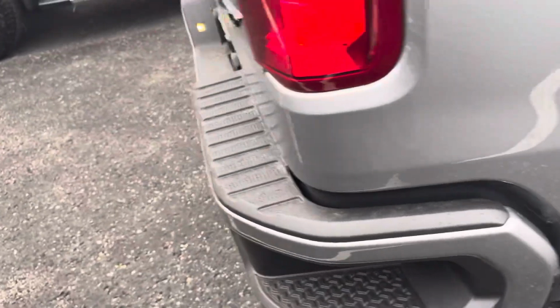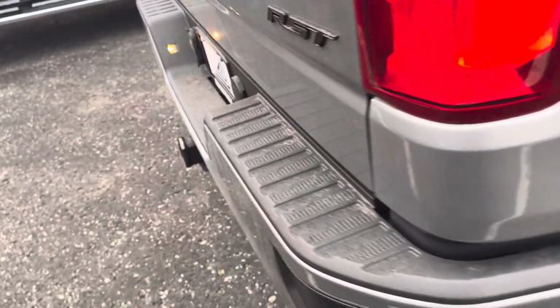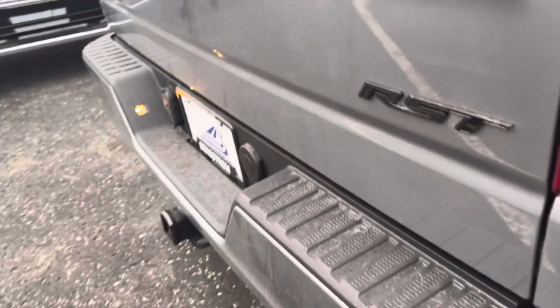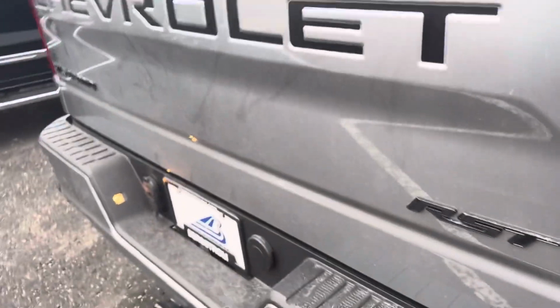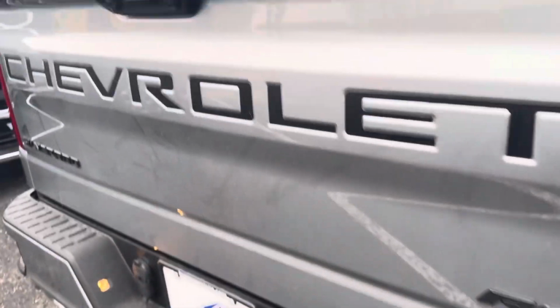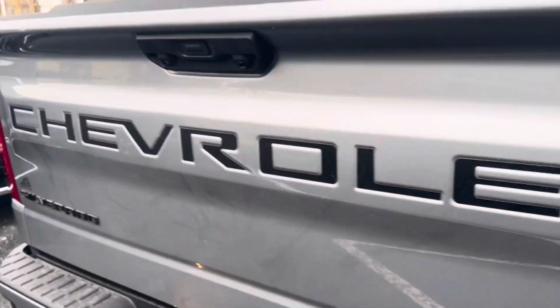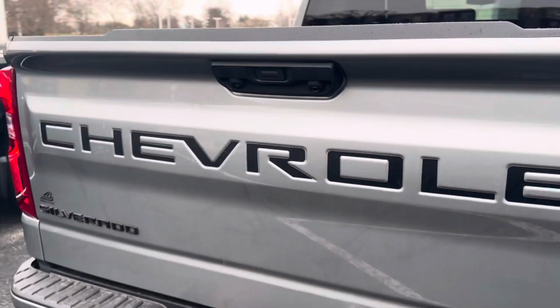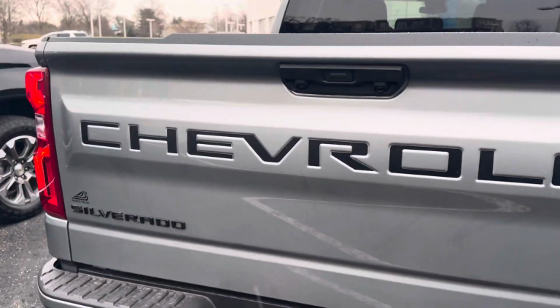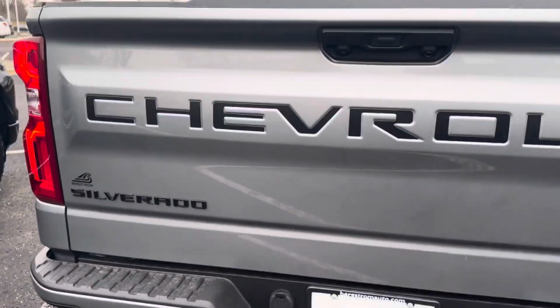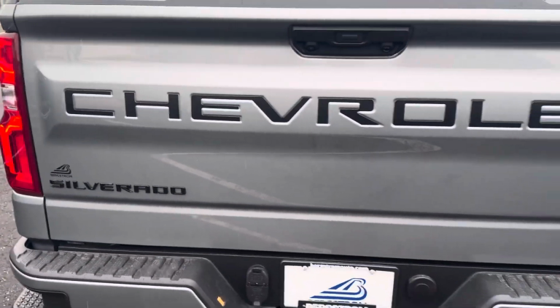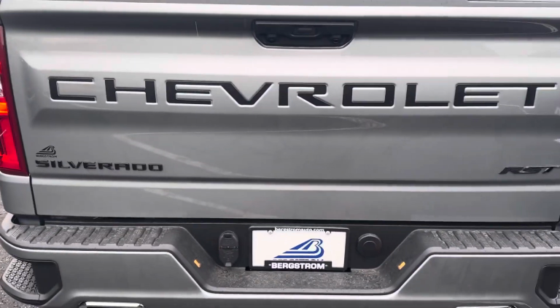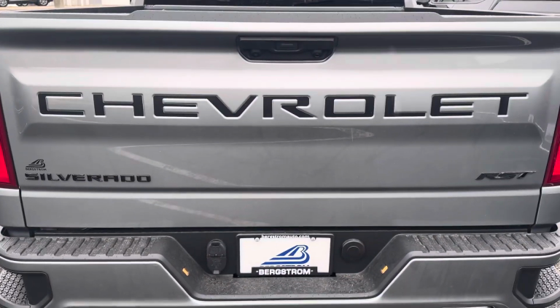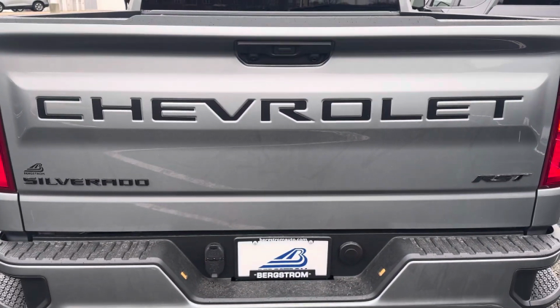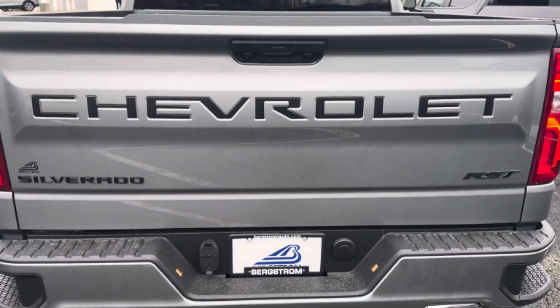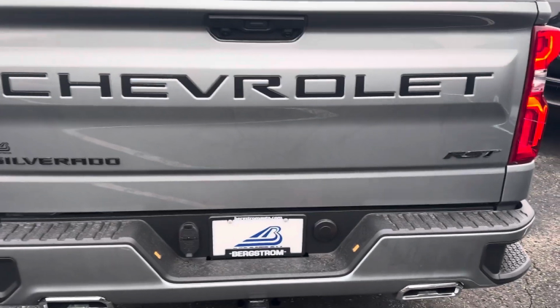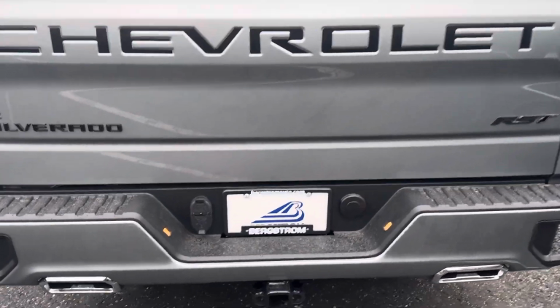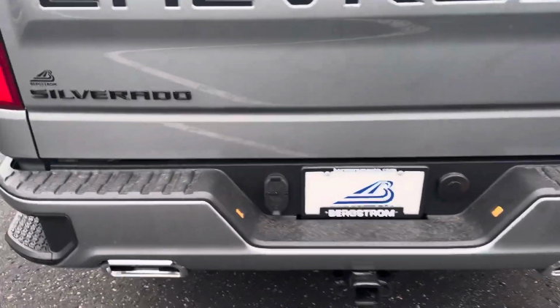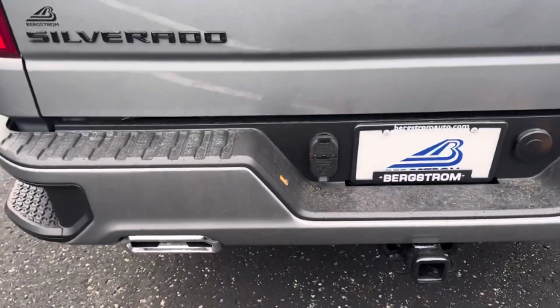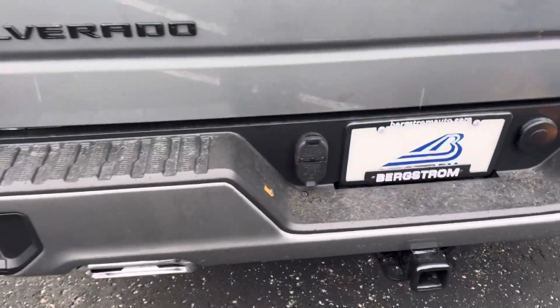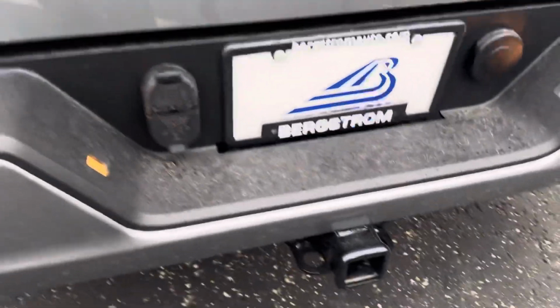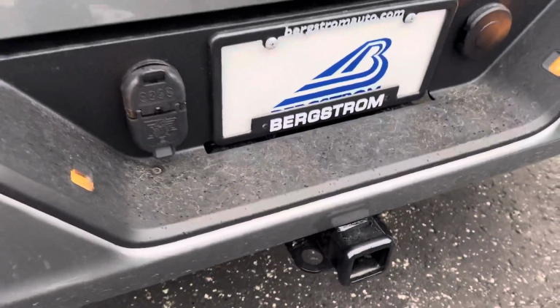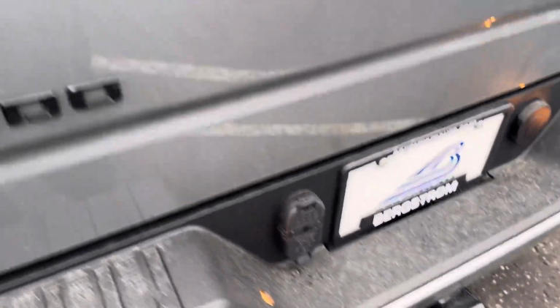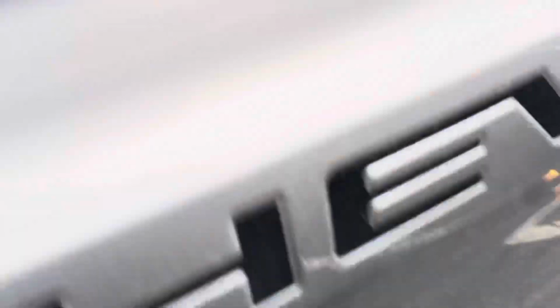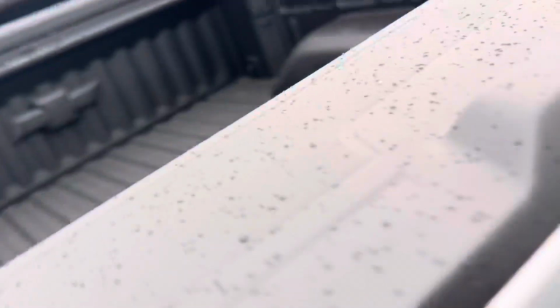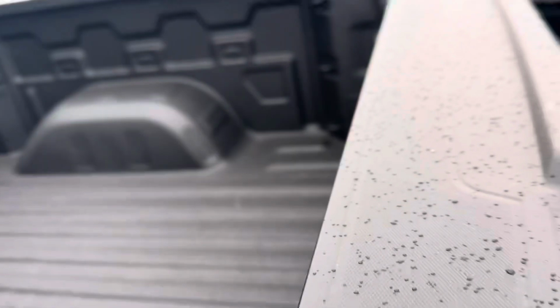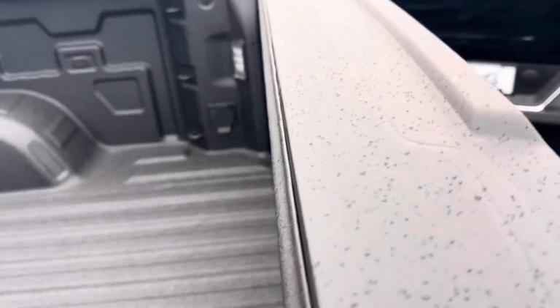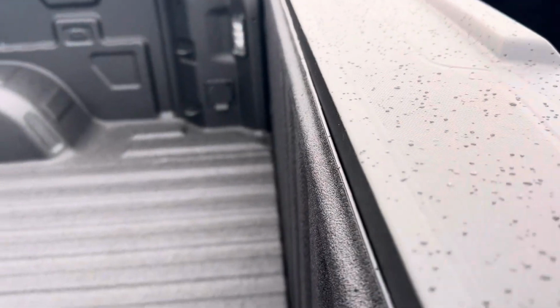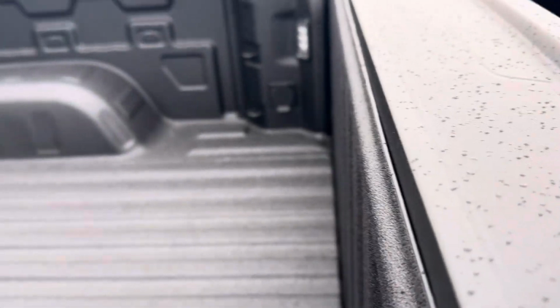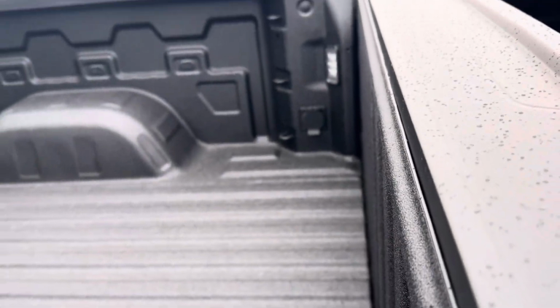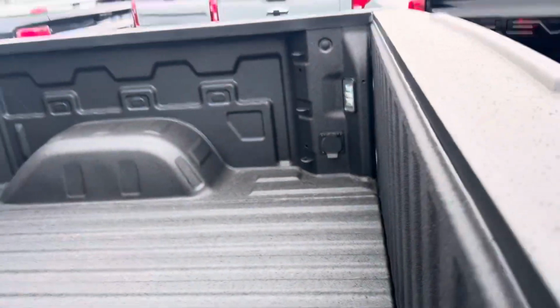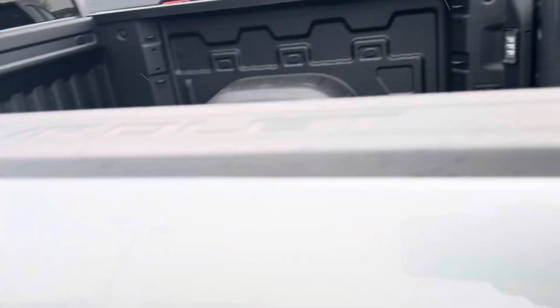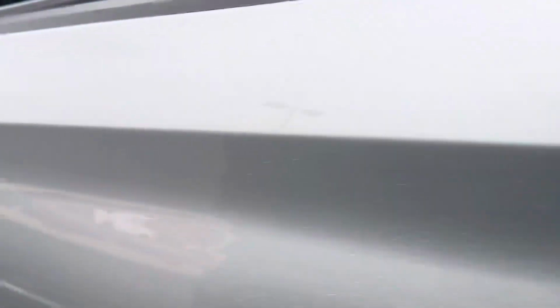Coming around to the back, the blackout packaging looks sweet — got the black Chevy lettering in there, there's the dual exhaust, there's your trailer hitch, and a 110 AC outlet there in the box. I love it.